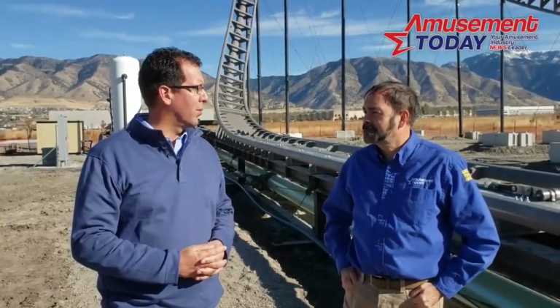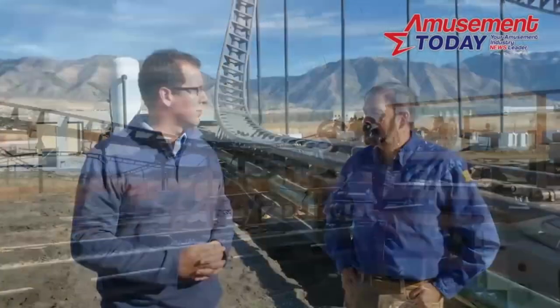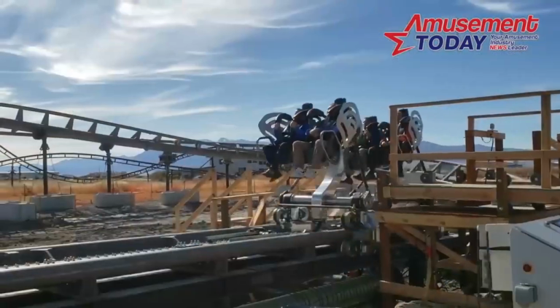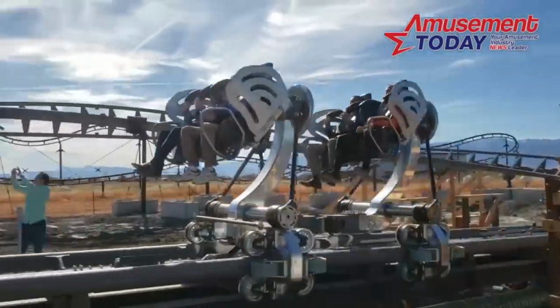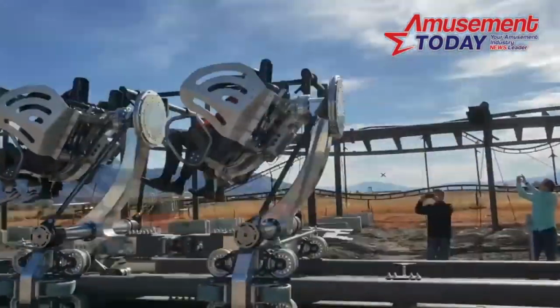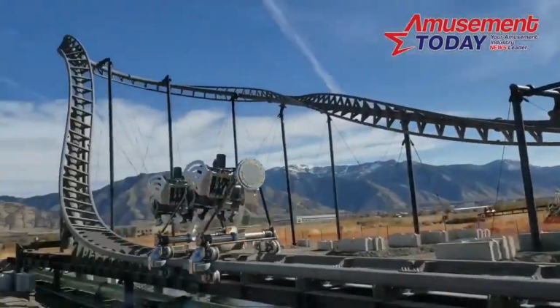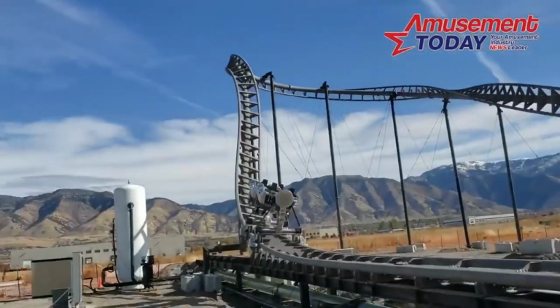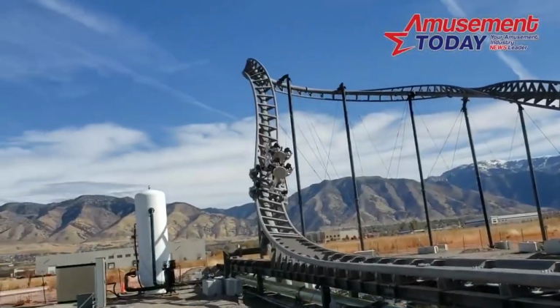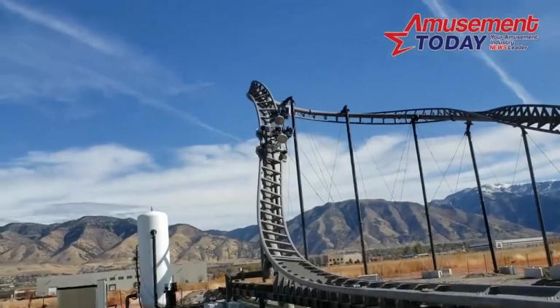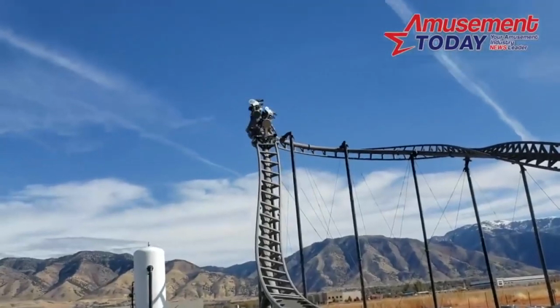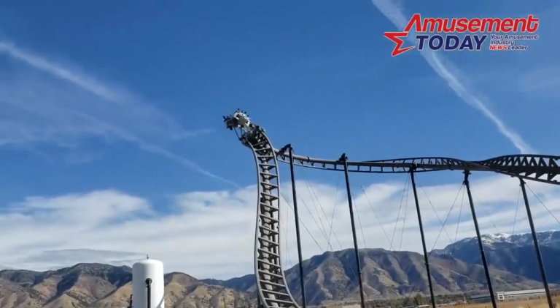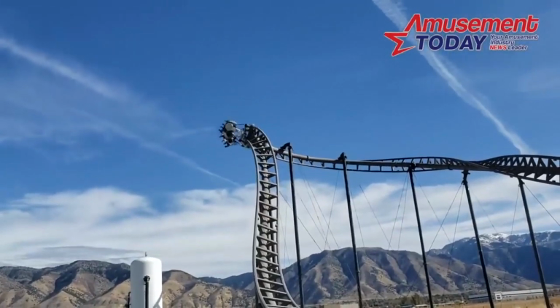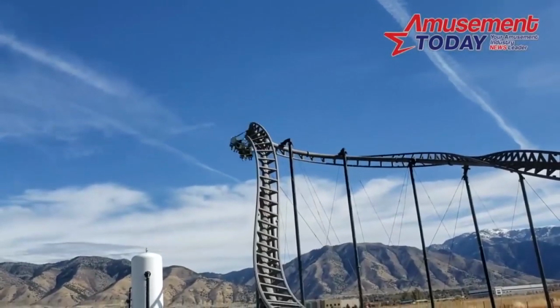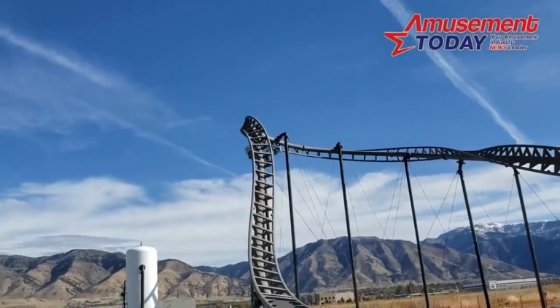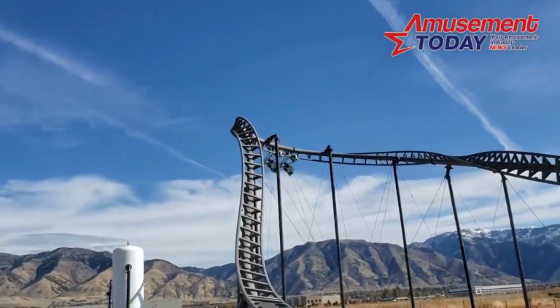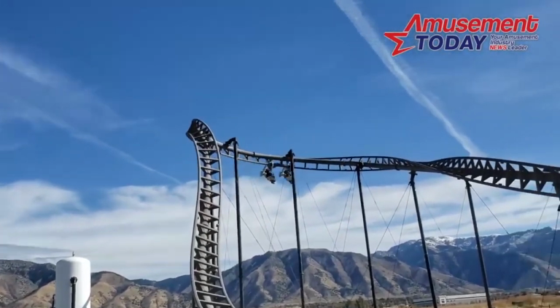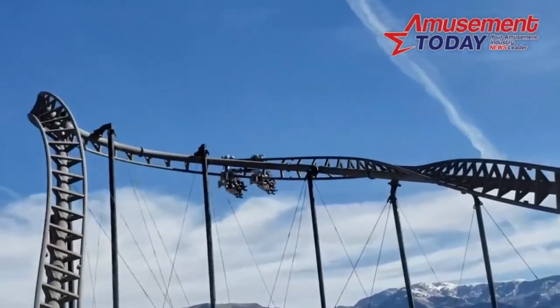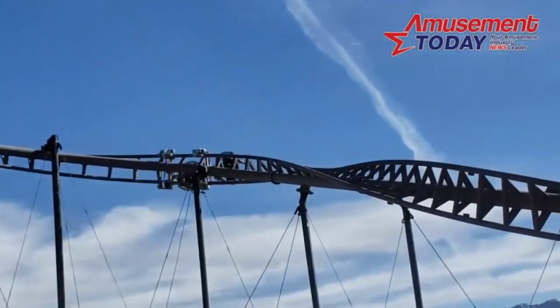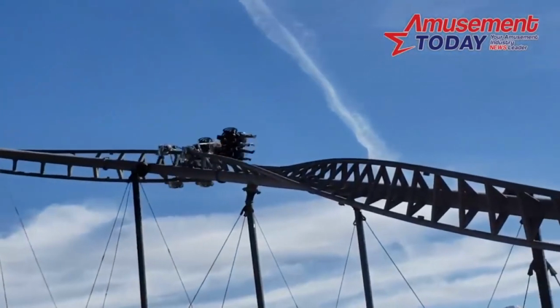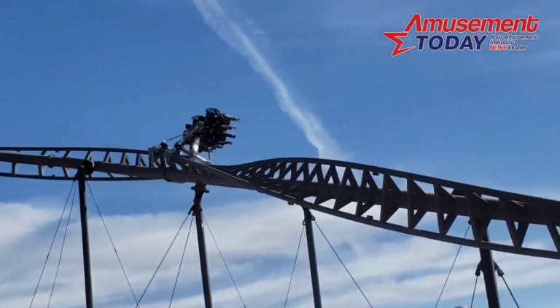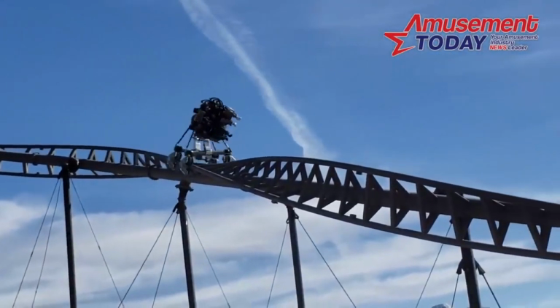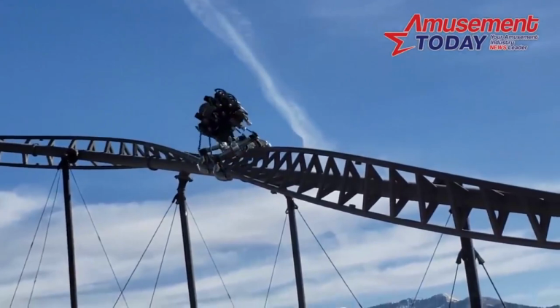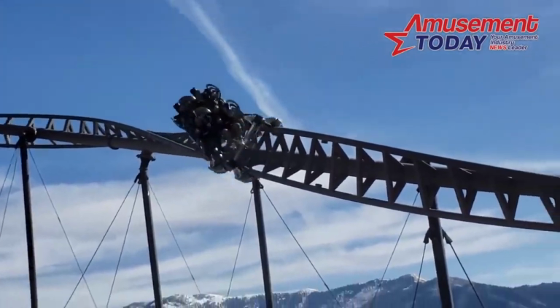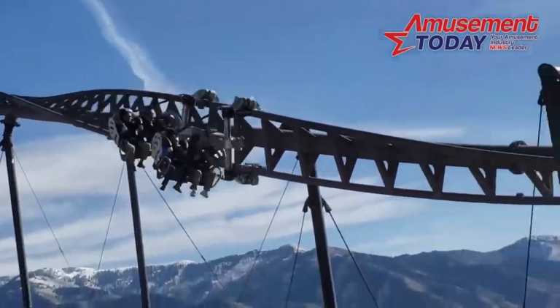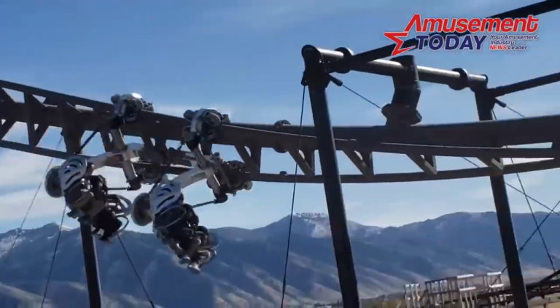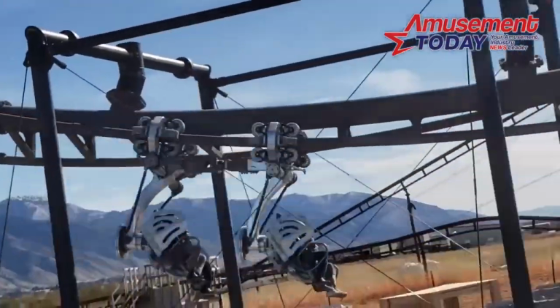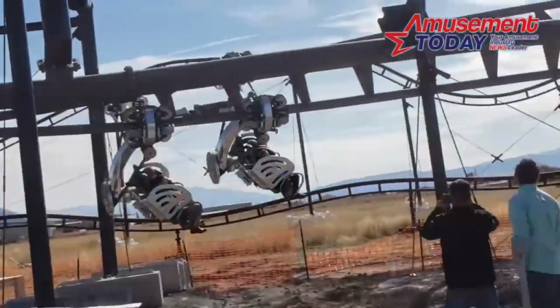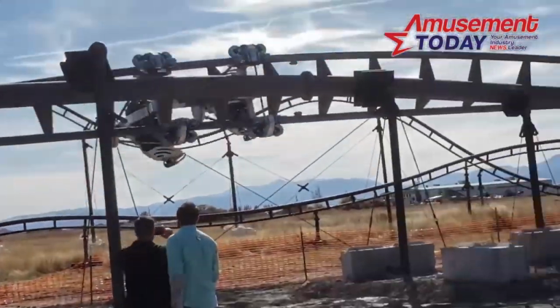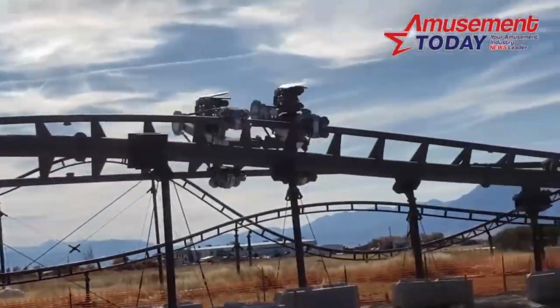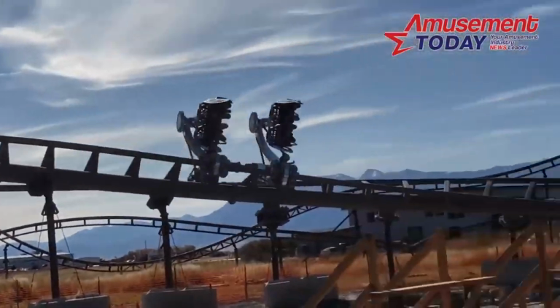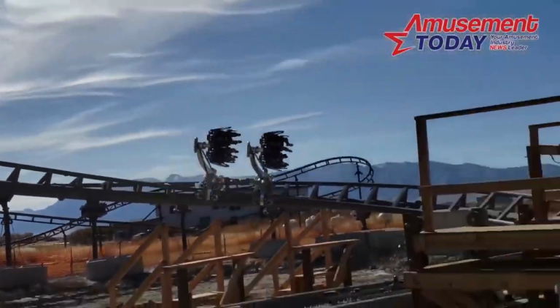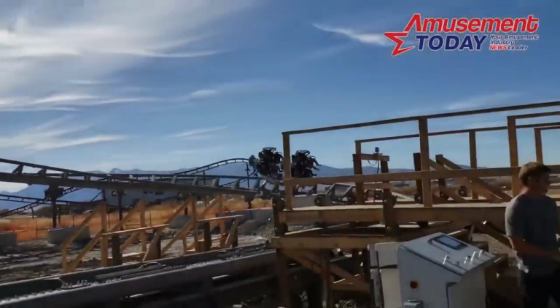The track itself for this prototype model actually maneuvers through a couple of inversions and high speed turns. As you can see, the swivel arm on the car which is attached to the seat actually spins and flips based on the banking and twisting of the track.